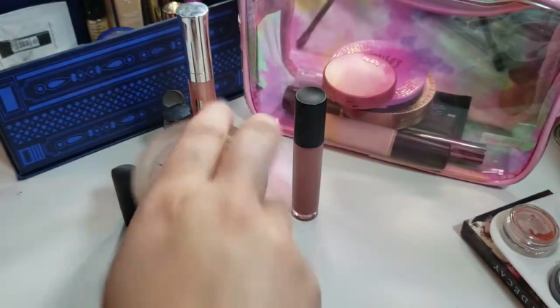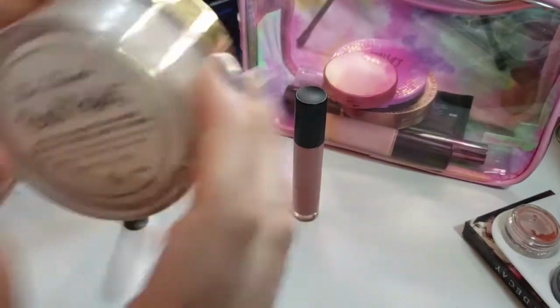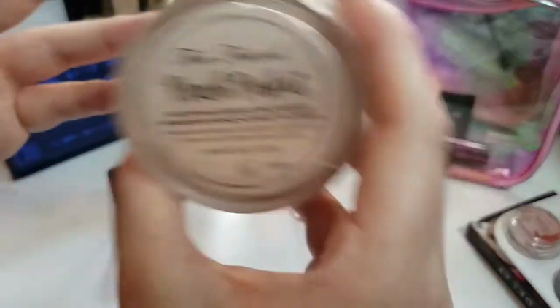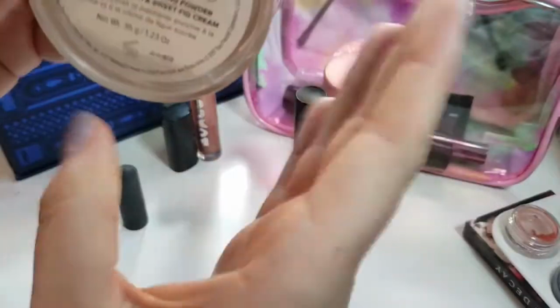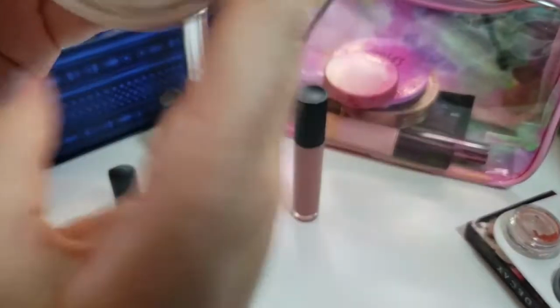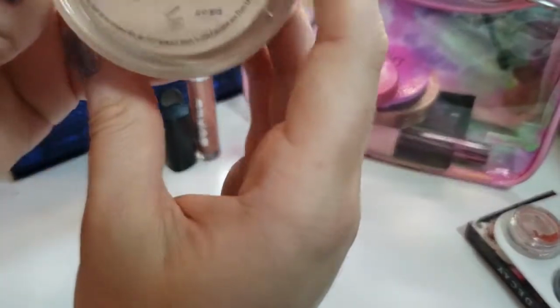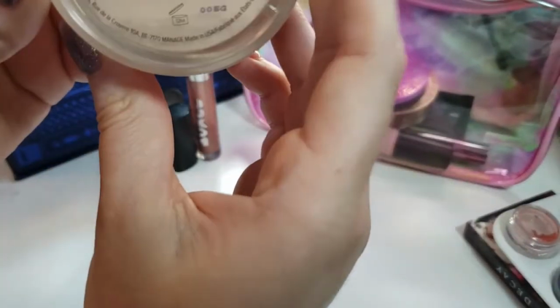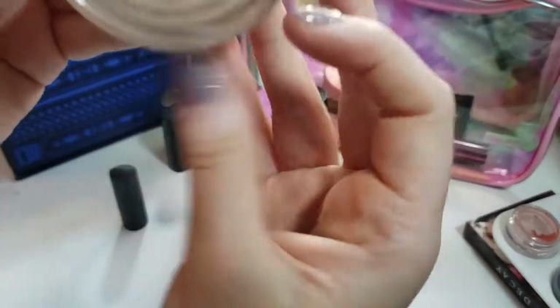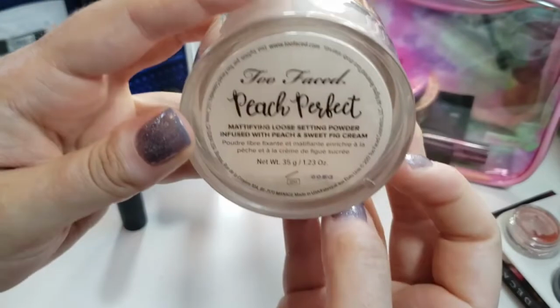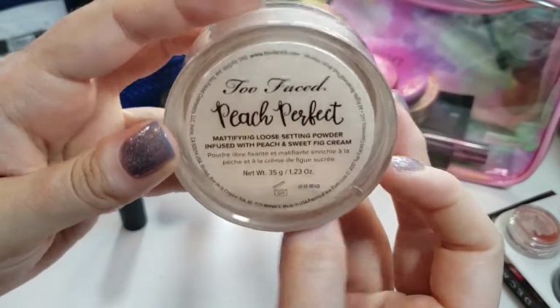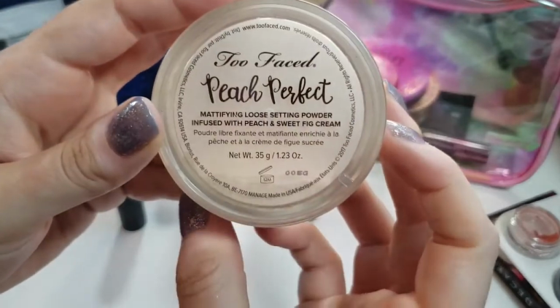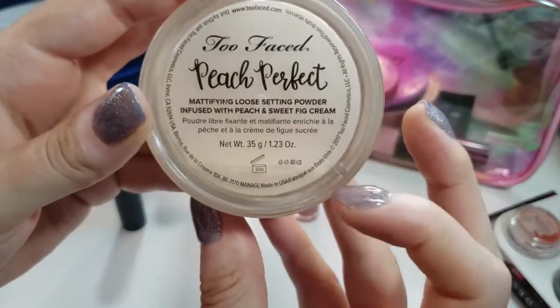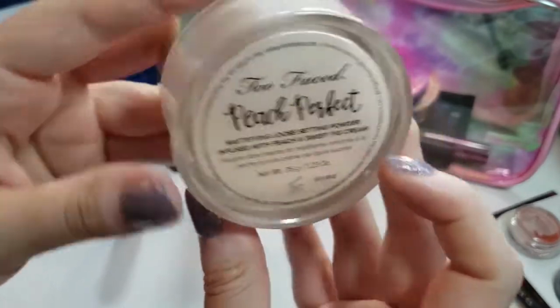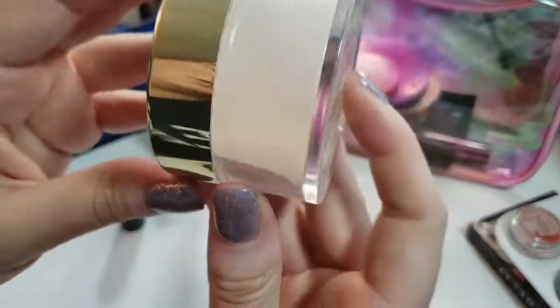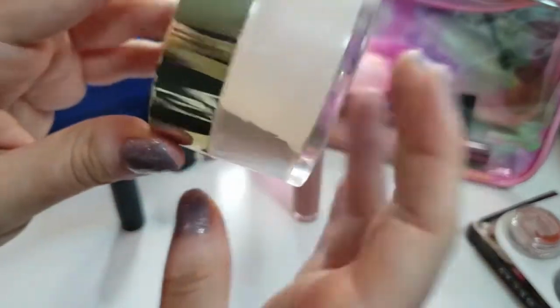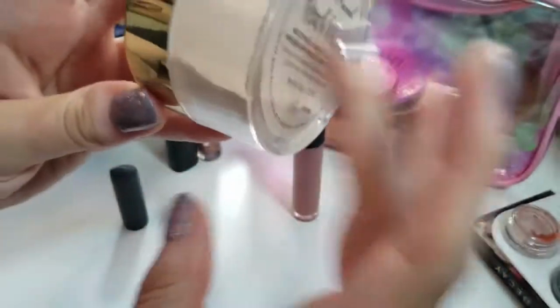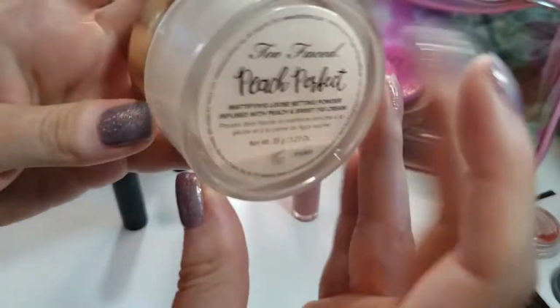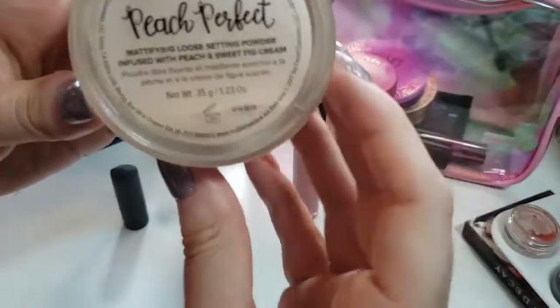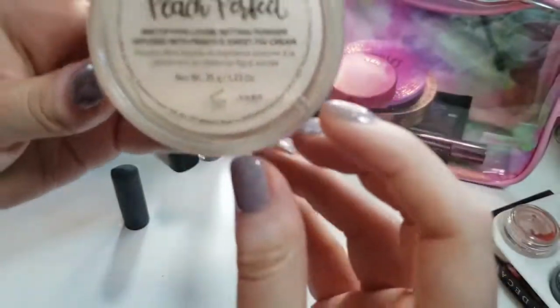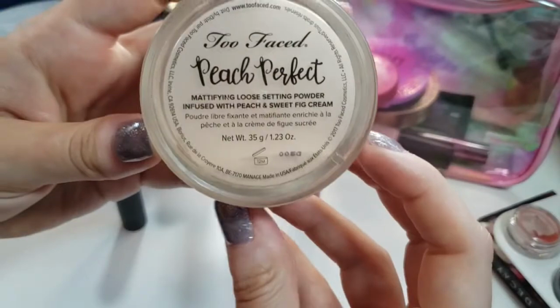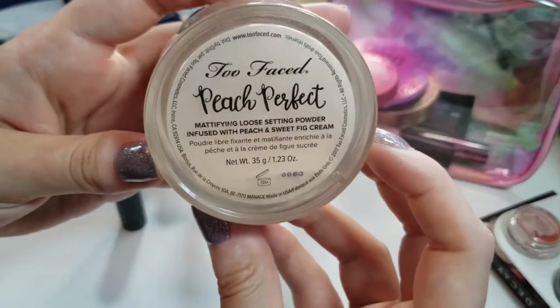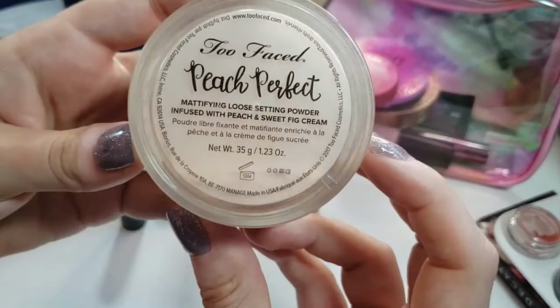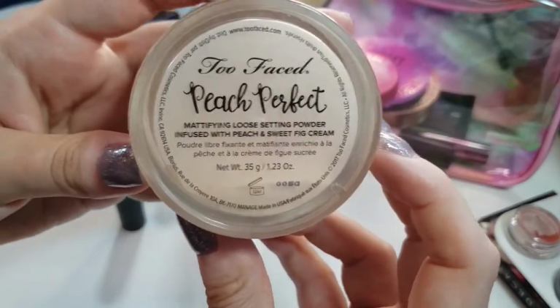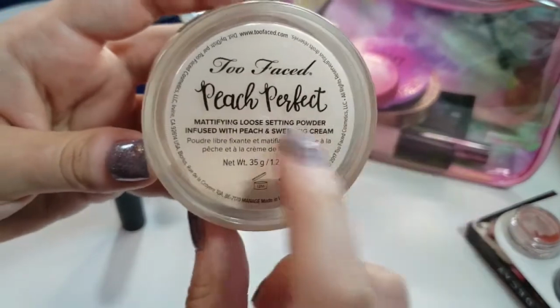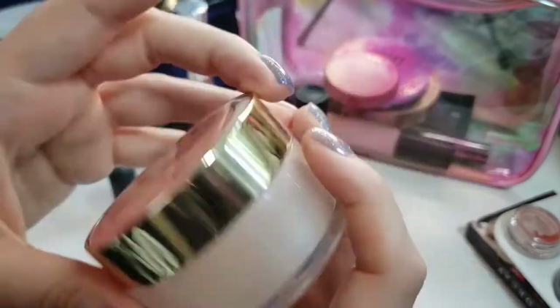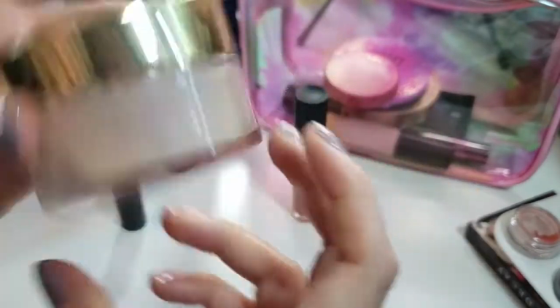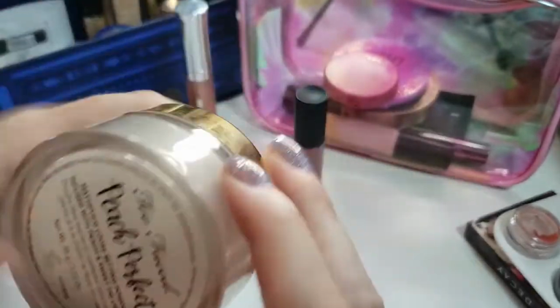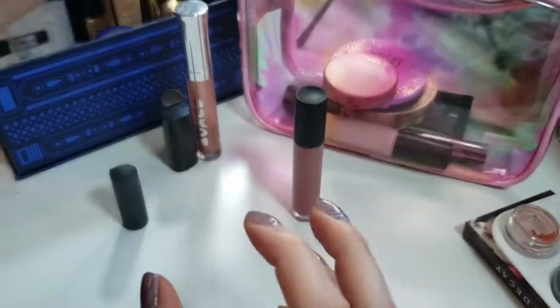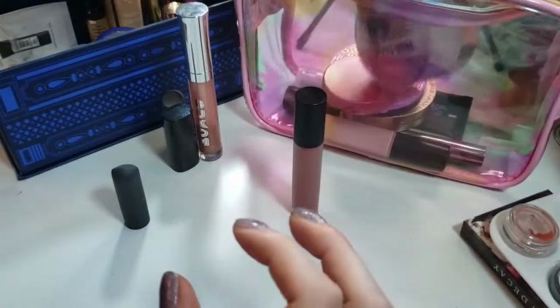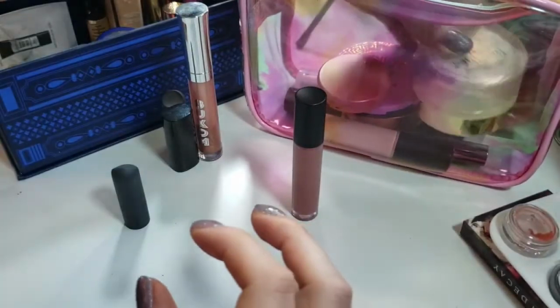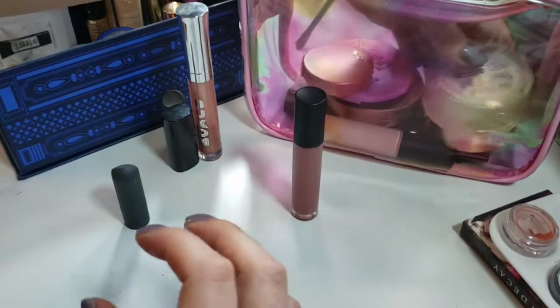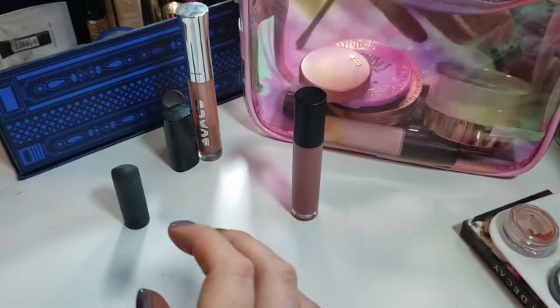Once again with my Too Faced Peach Perfect powder, we are getting down a little bit further. I am using this one a lot, so still got a few more months to go on that. This stuff is lasting me forever and I'm just gonna keep on working.